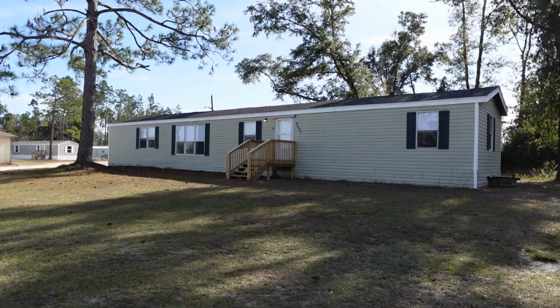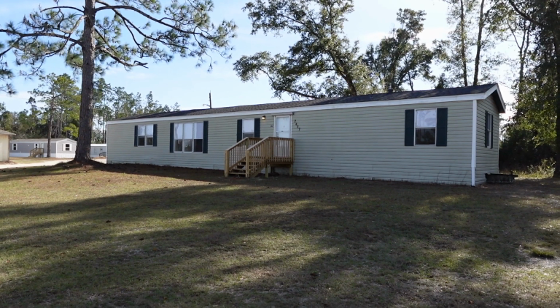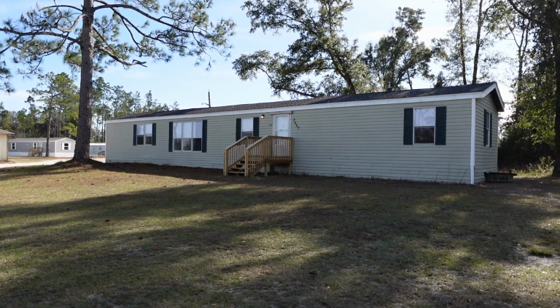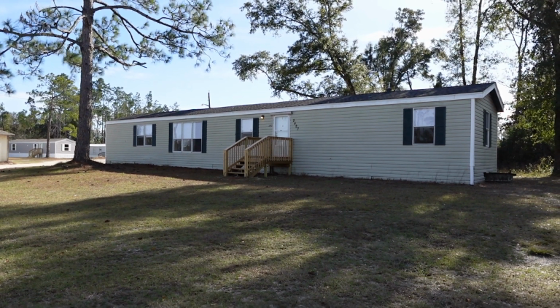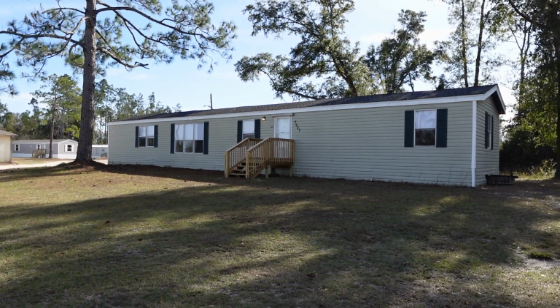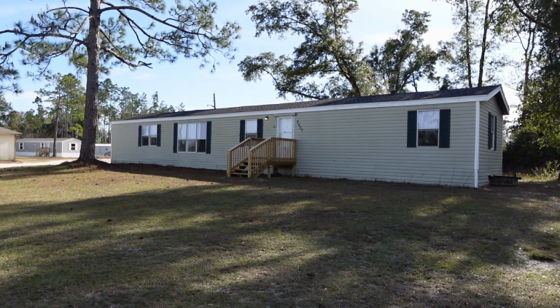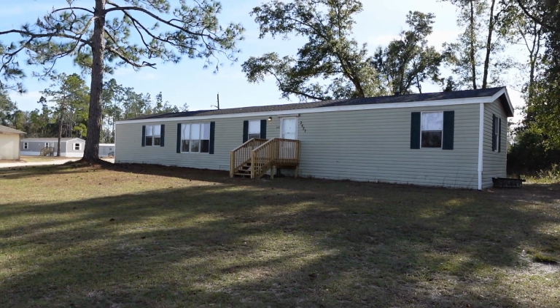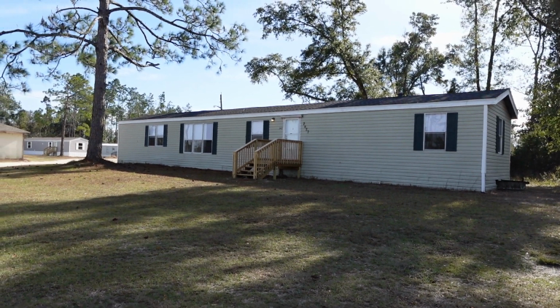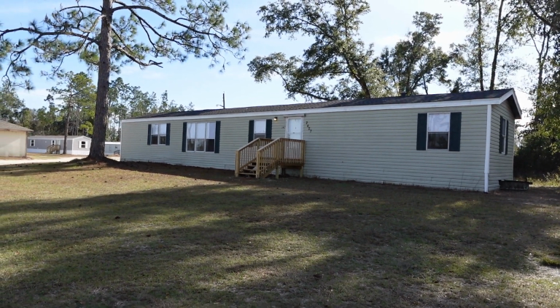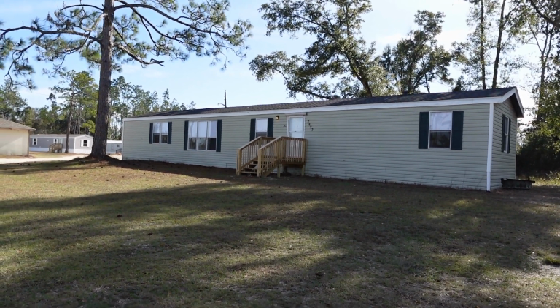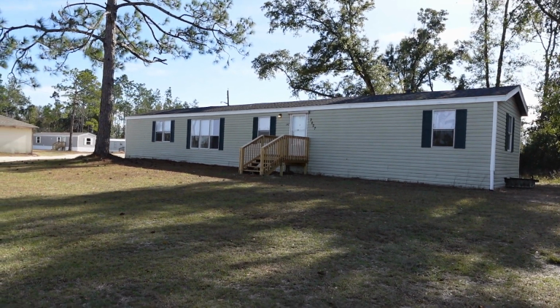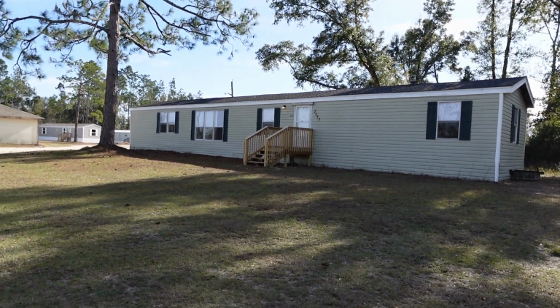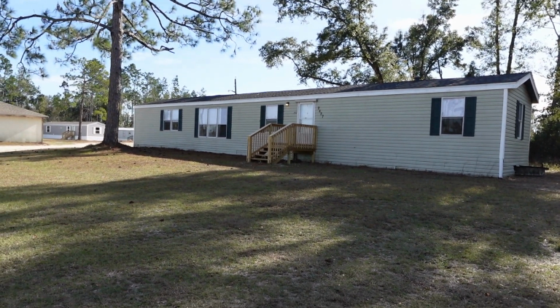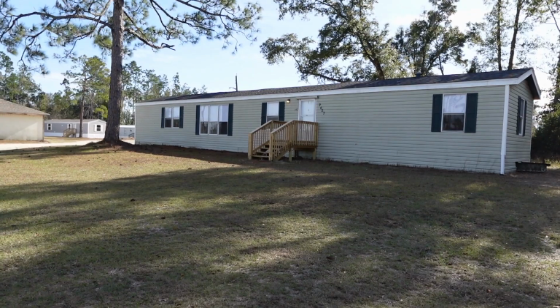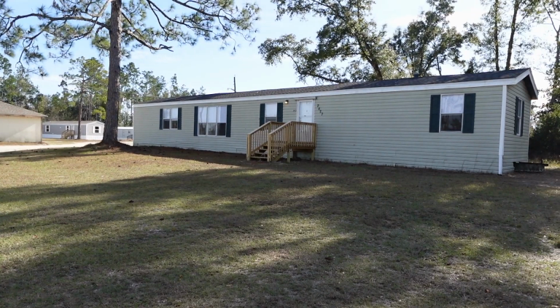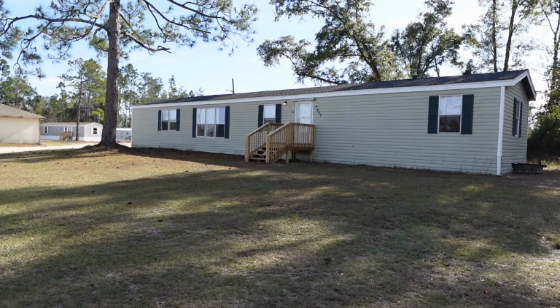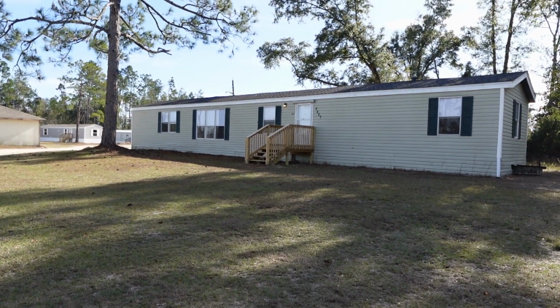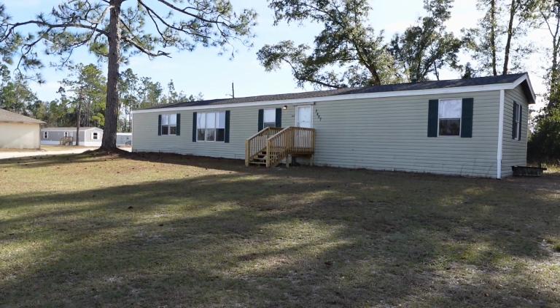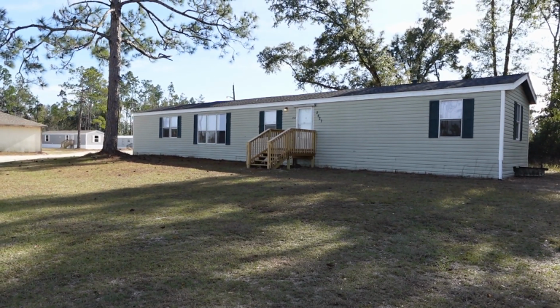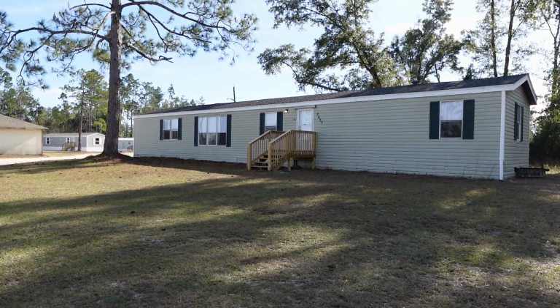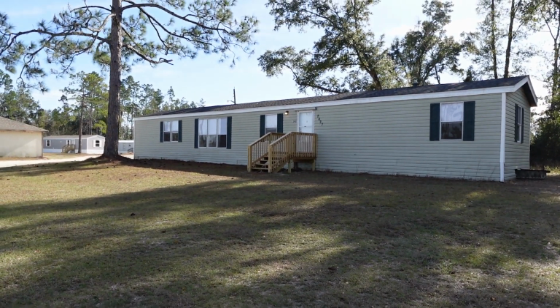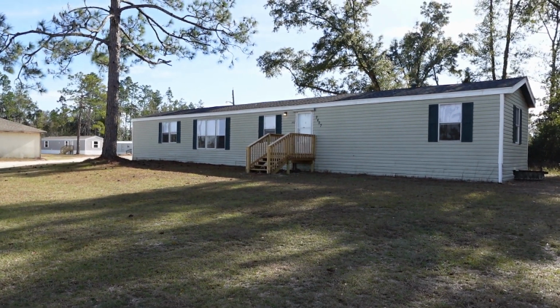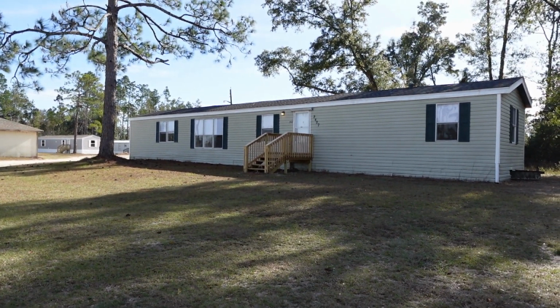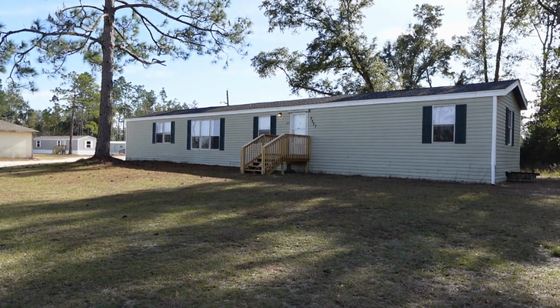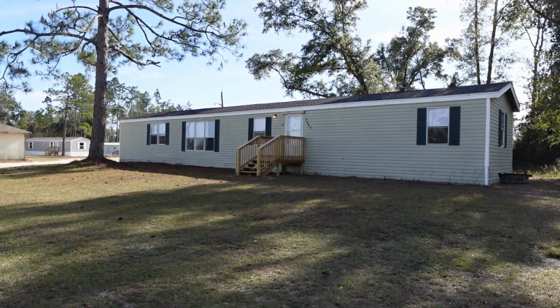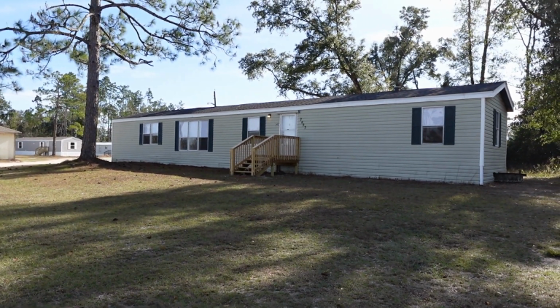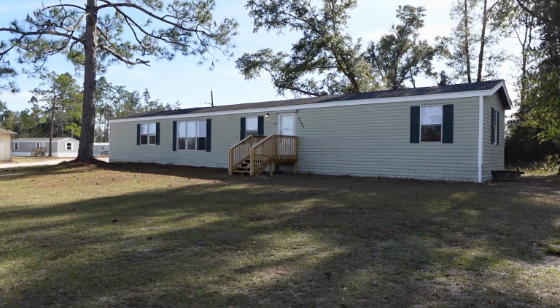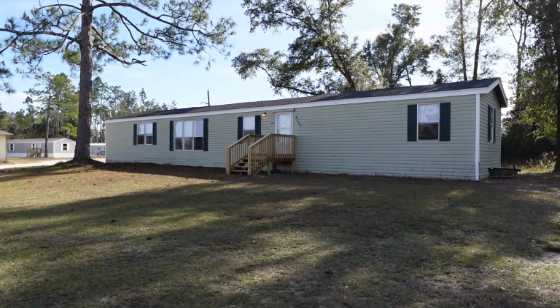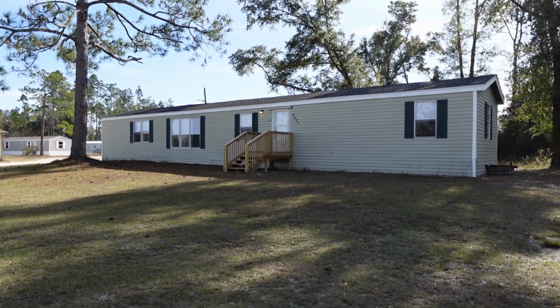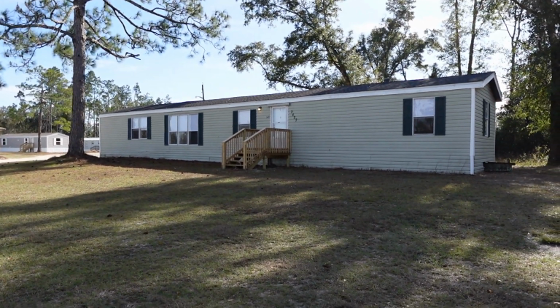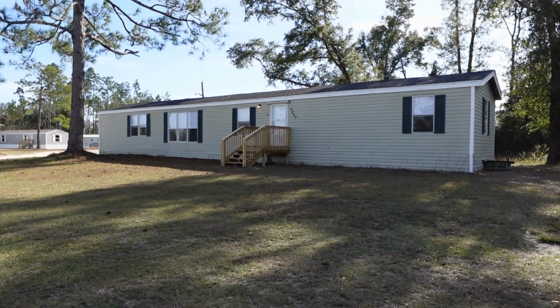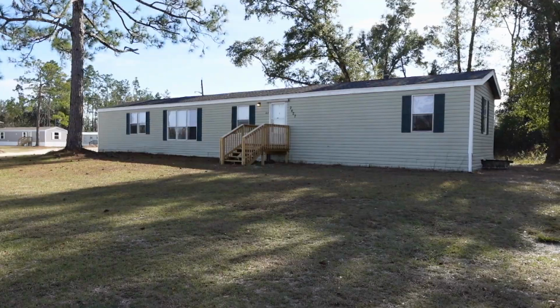Hi, thank you for choosing Austin Tyler & Company. We're here at 2427 Country Pines Lane taking a look at this beautiful three-bedroom, two-bath home.